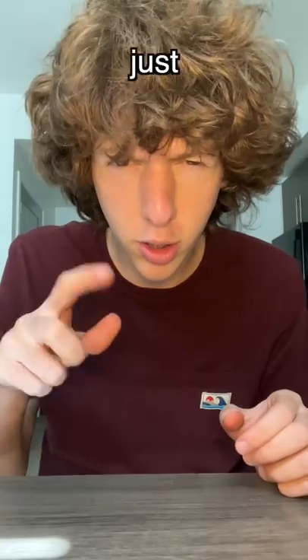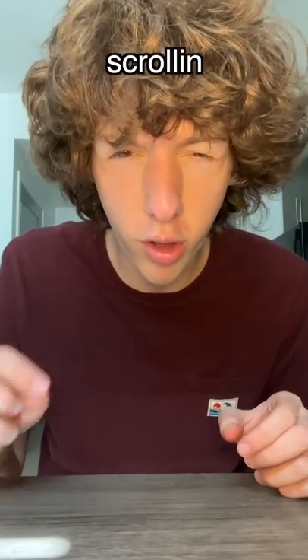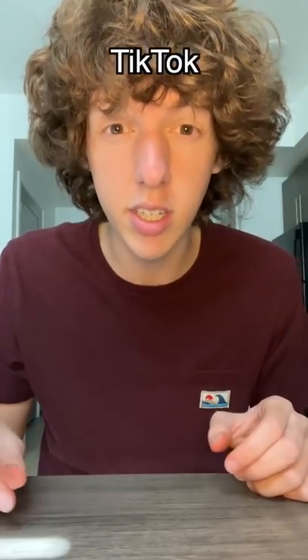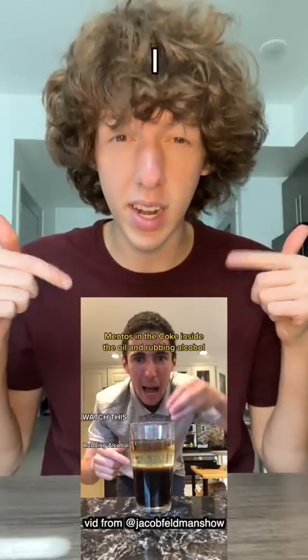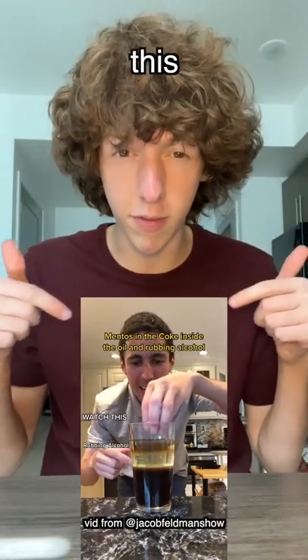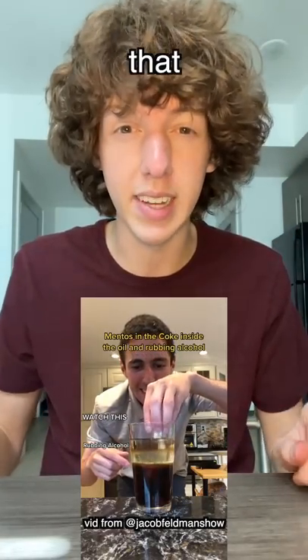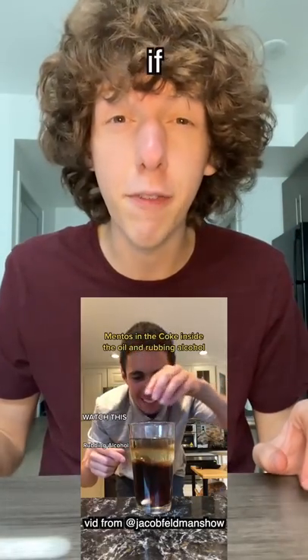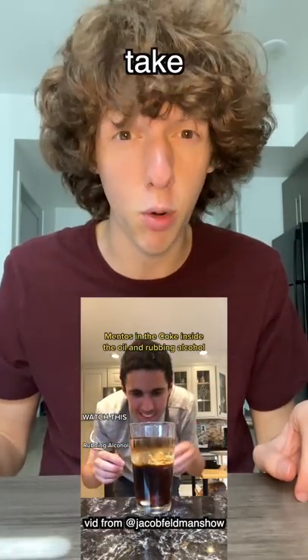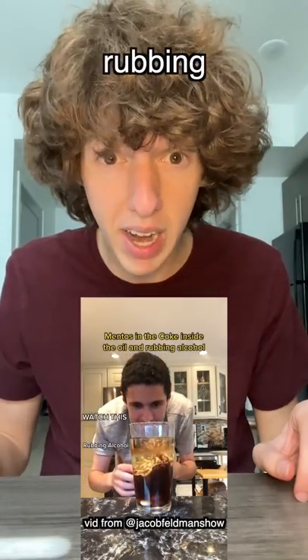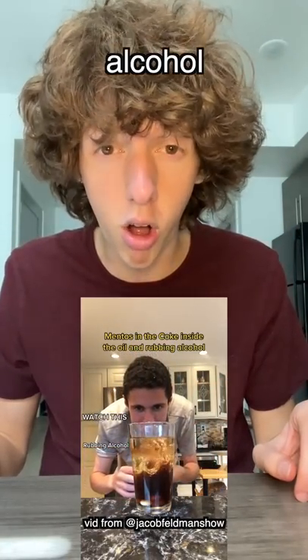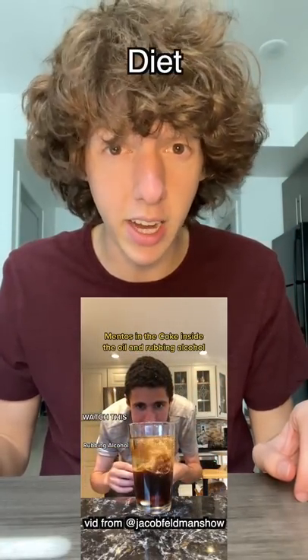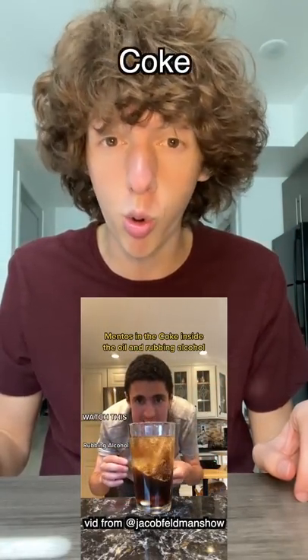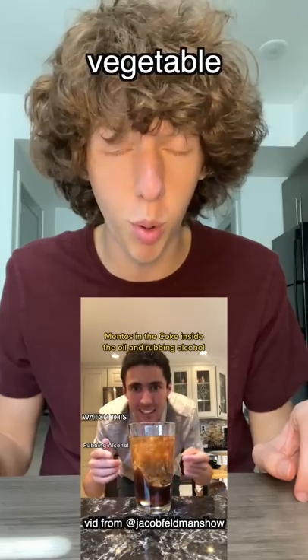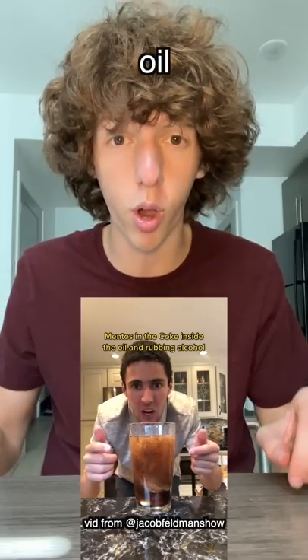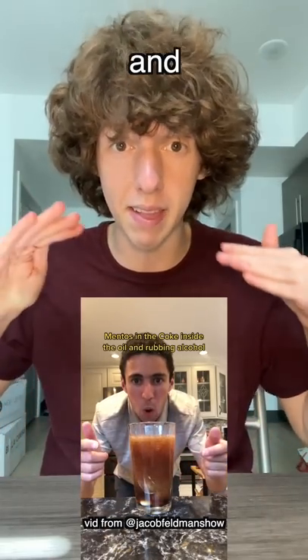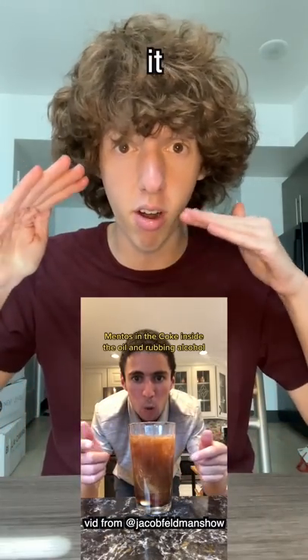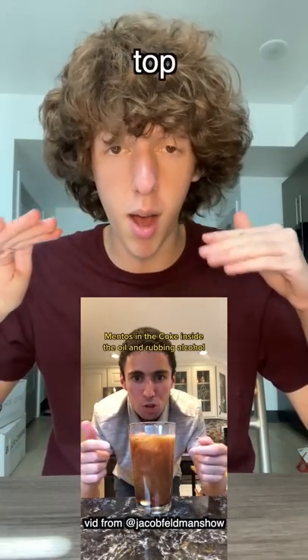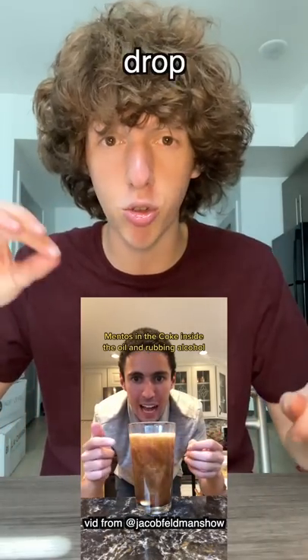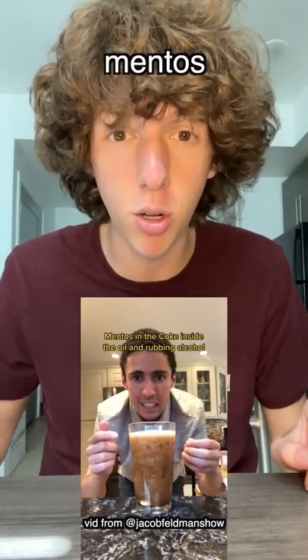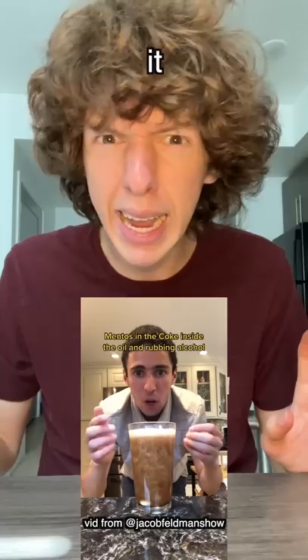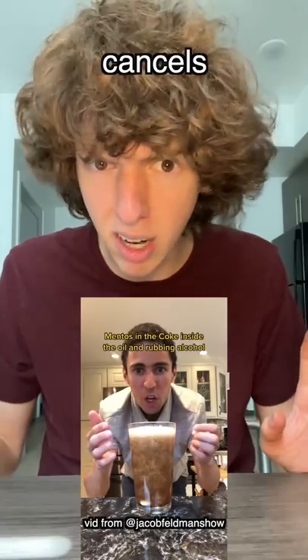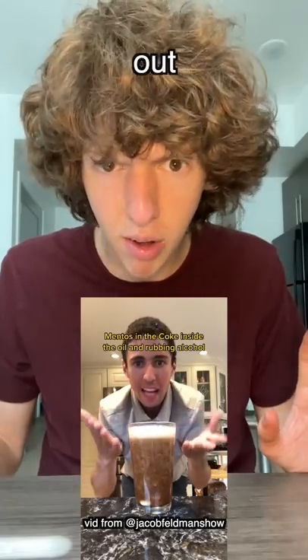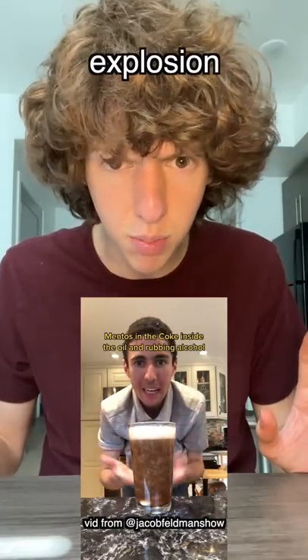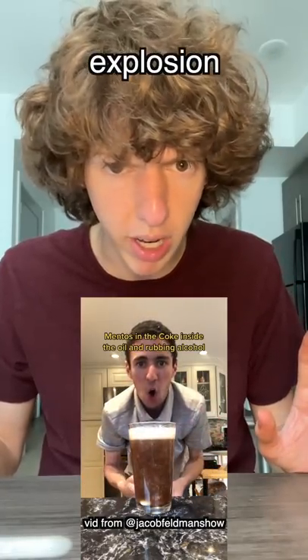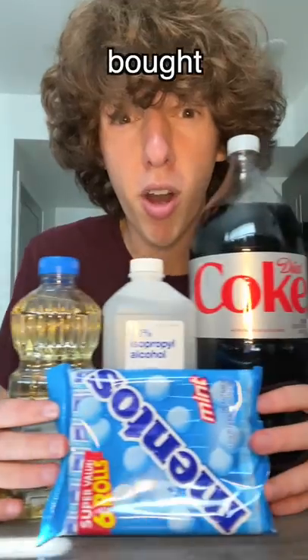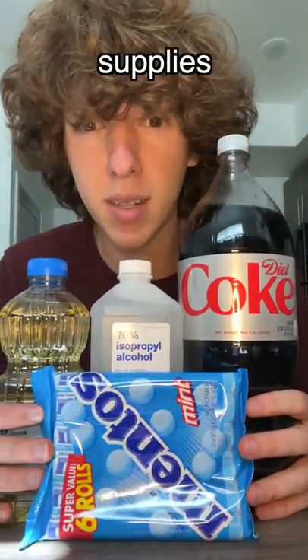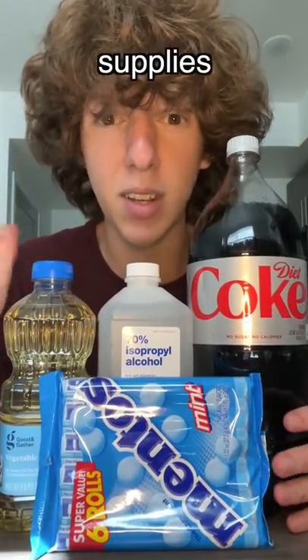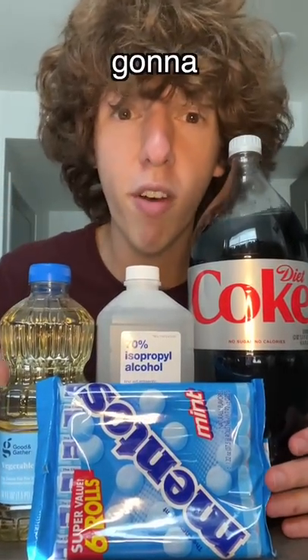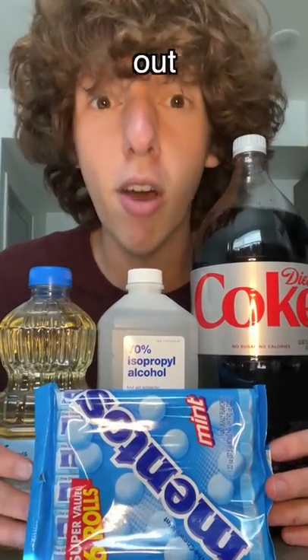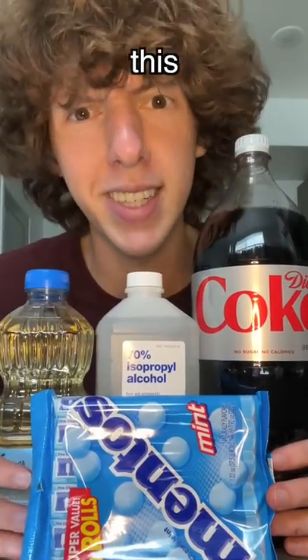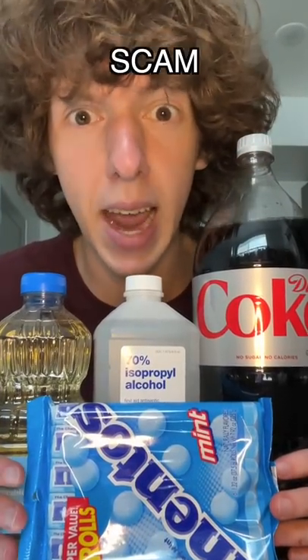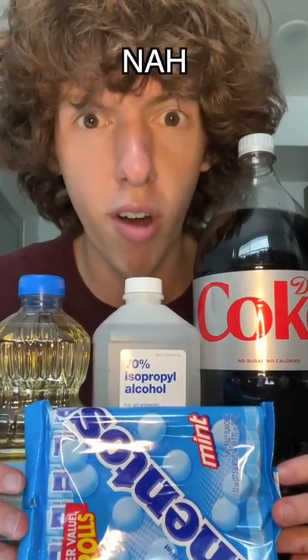I was just scrolling through TikTok when I saw a video that said if you take rubbing alcohol, diet coke, and vegetable oil, layer it on top, and then drop Mentos in, it cancels out the explosion. I bought all the supplies and we're gonna find out if this is a scam or not.